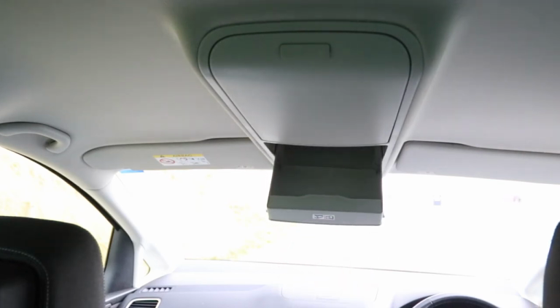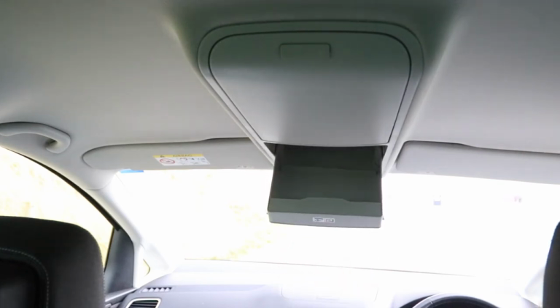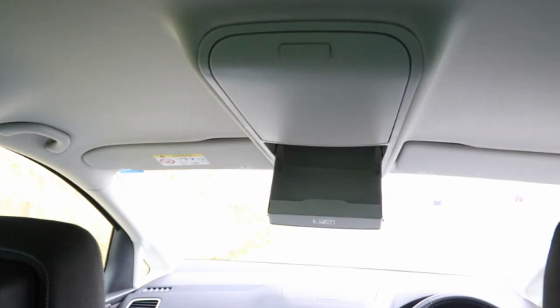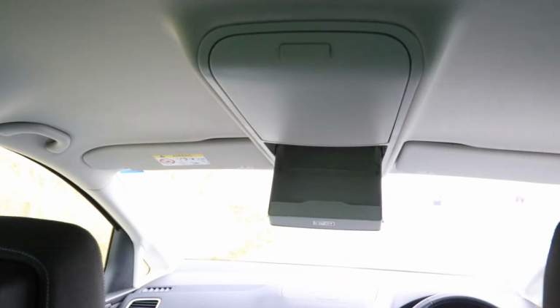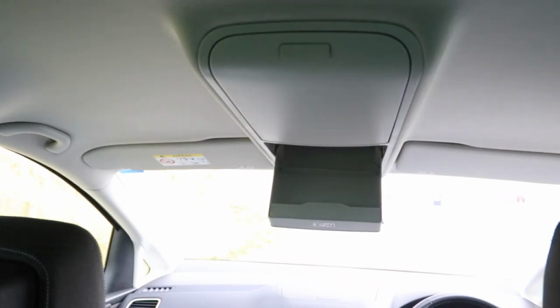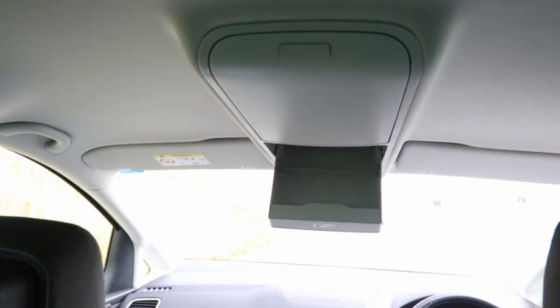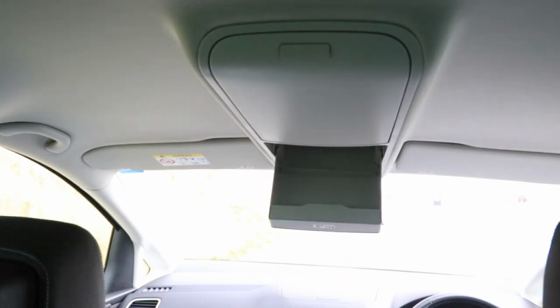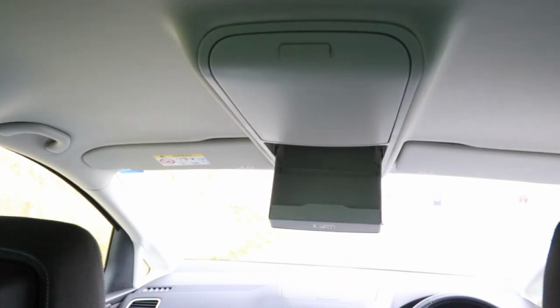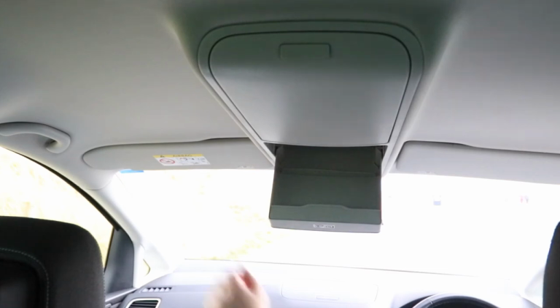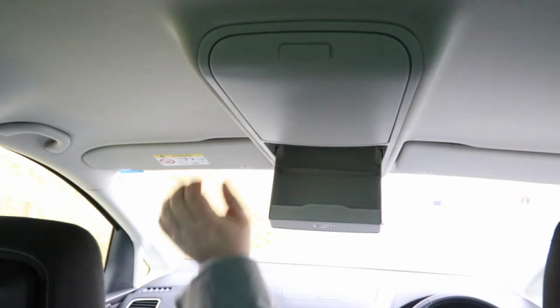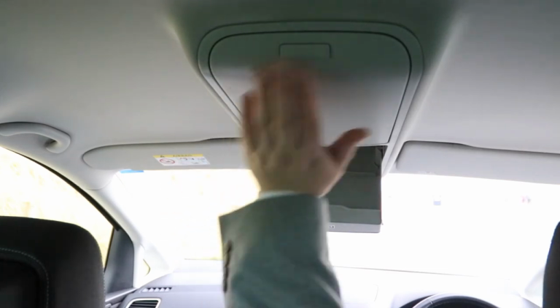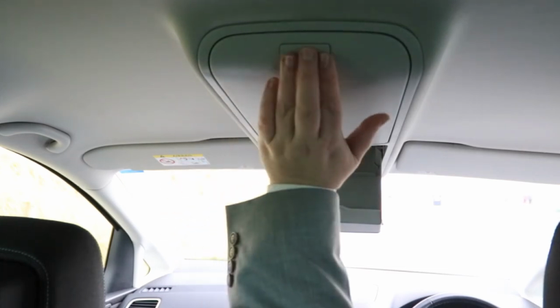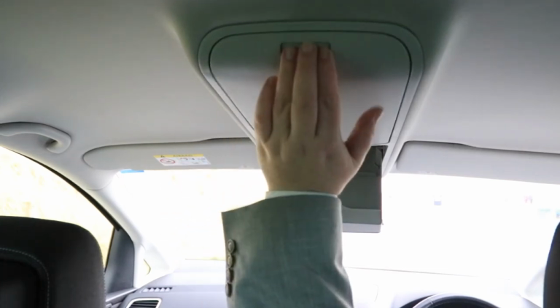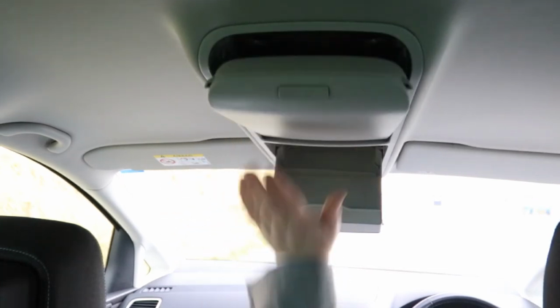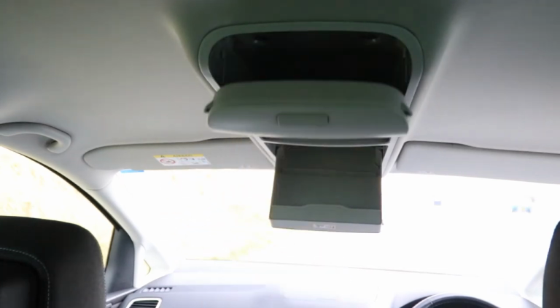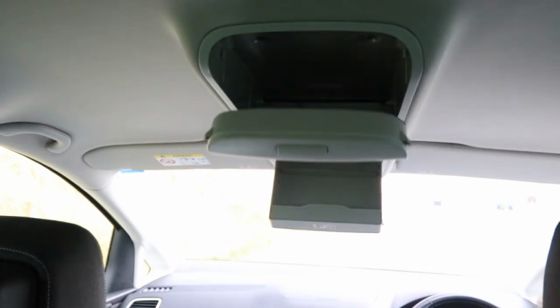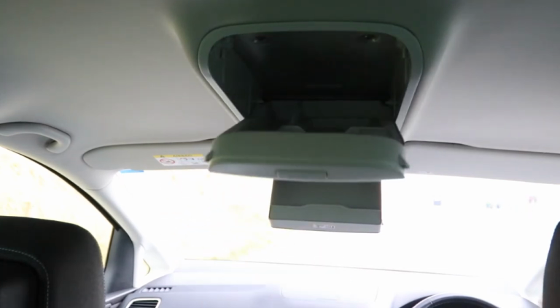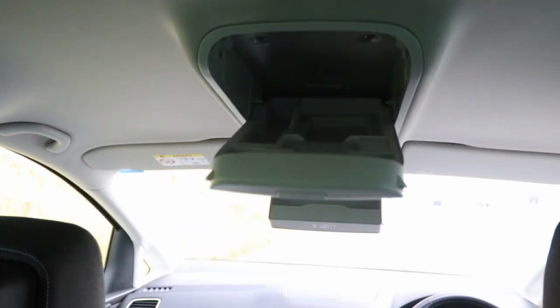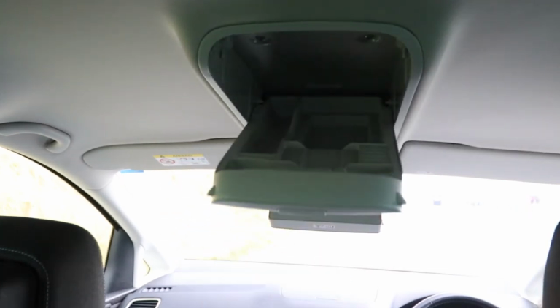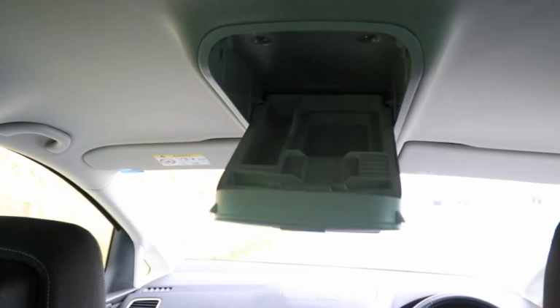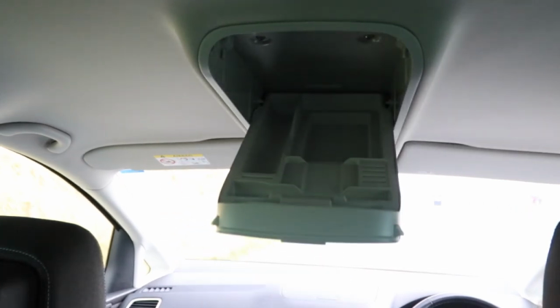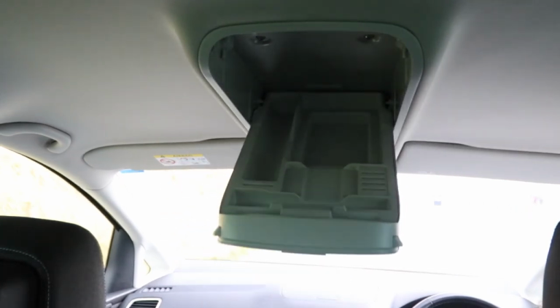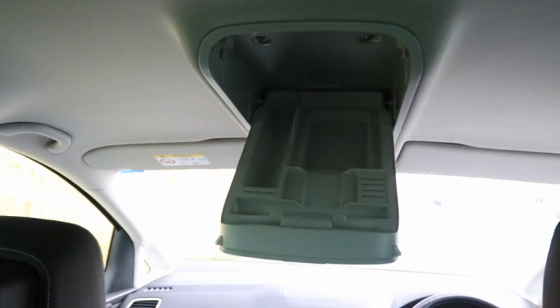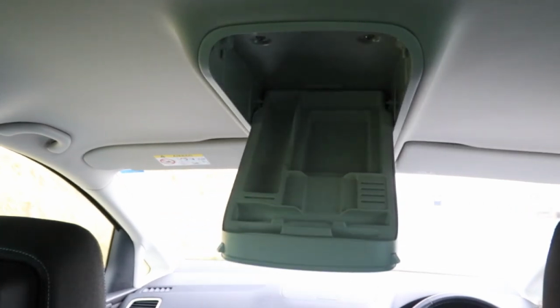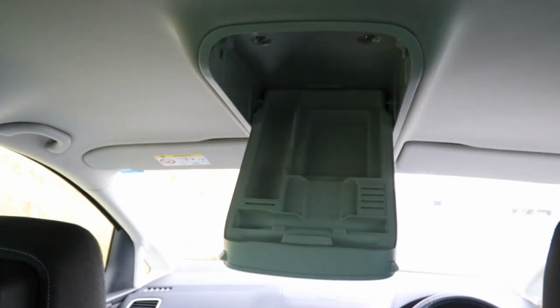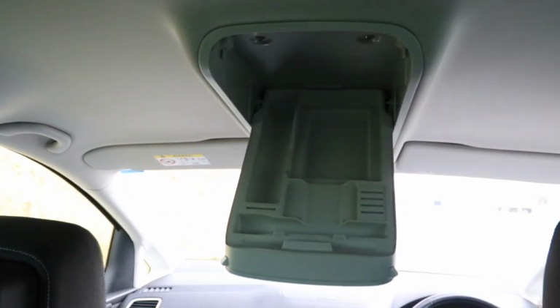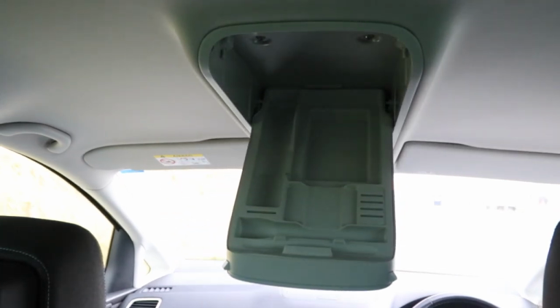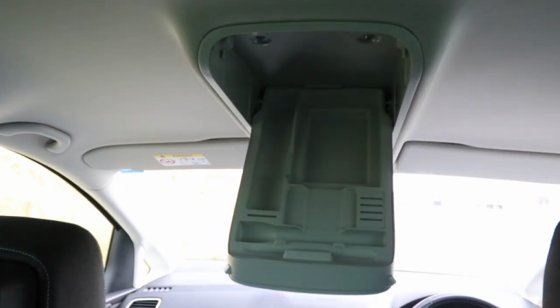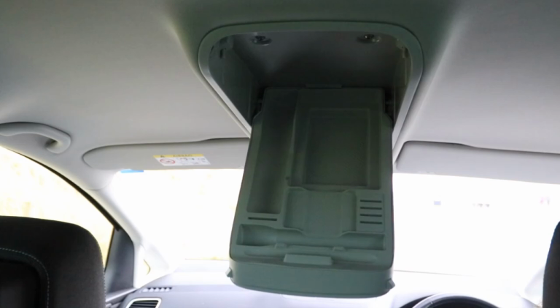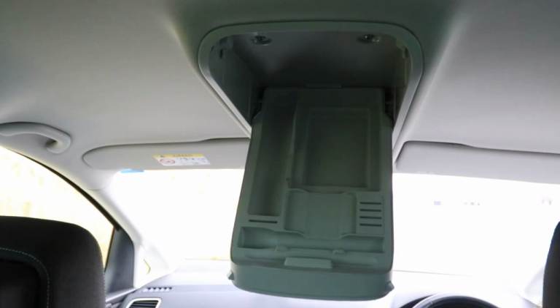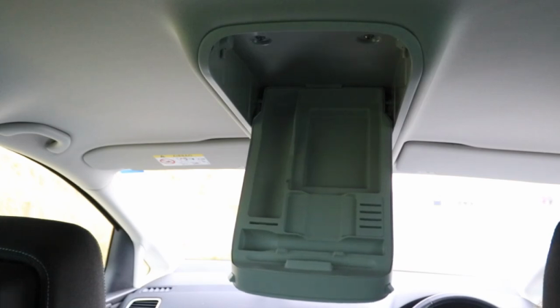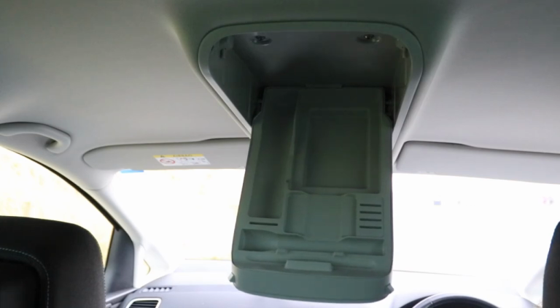So how can you get to buy this car? Simply call Corkills Southport or follow the link at Corkills.com. Thank you for watching and I'll see you next time.